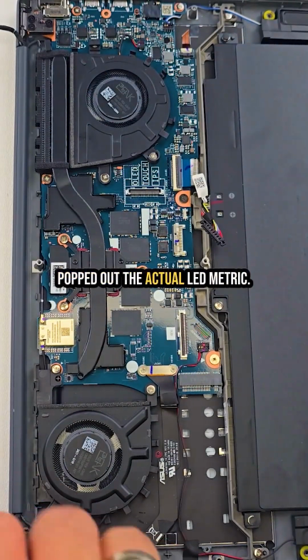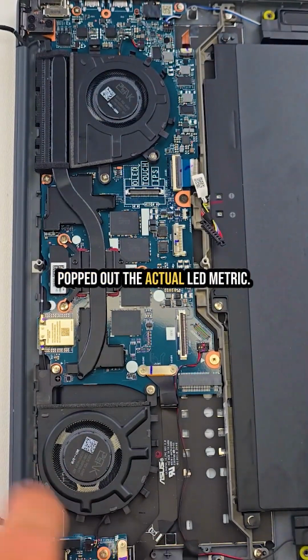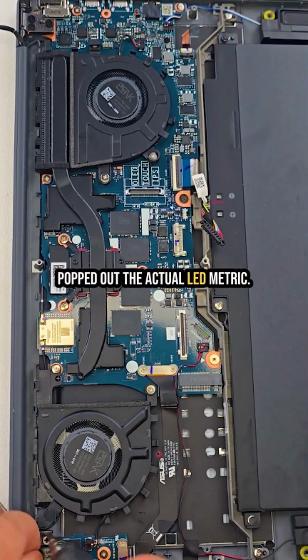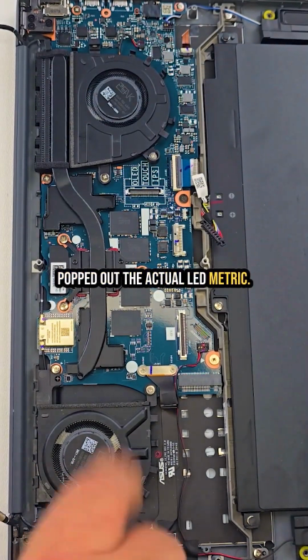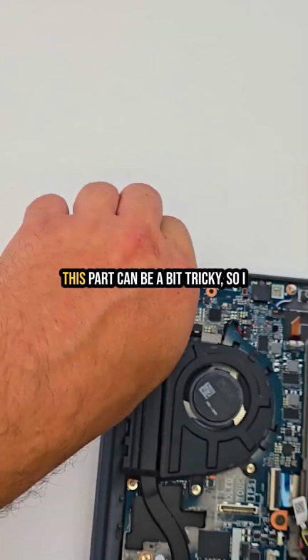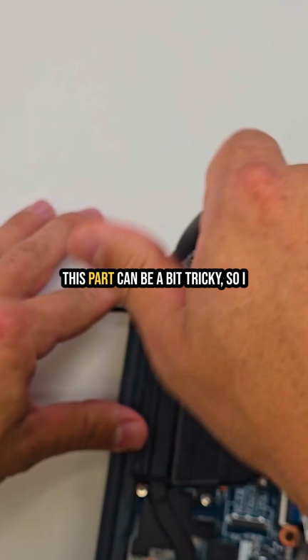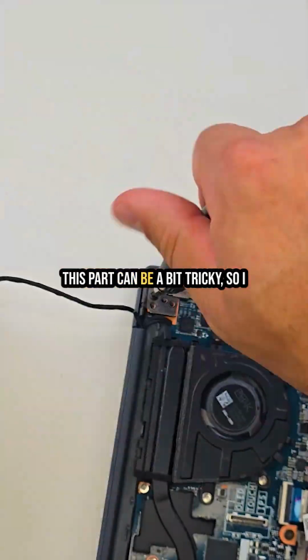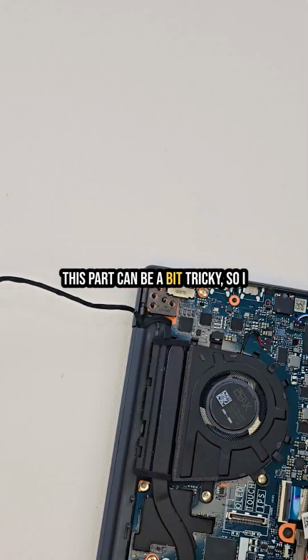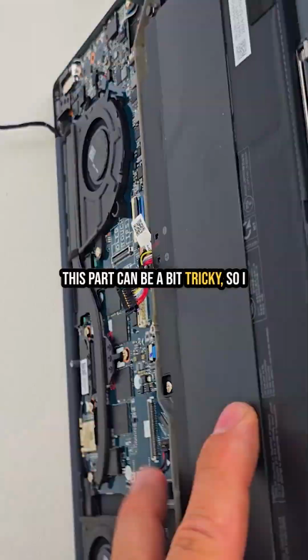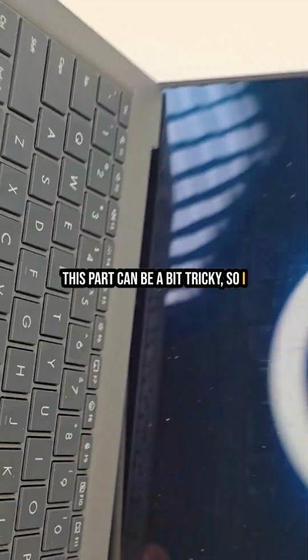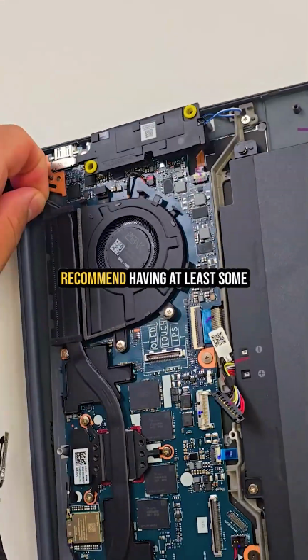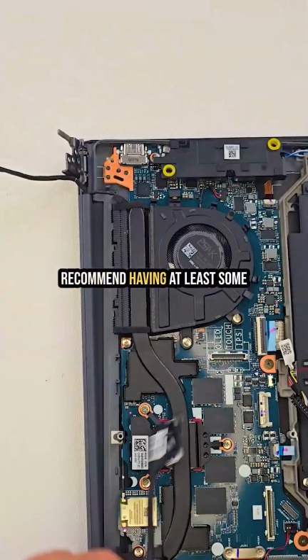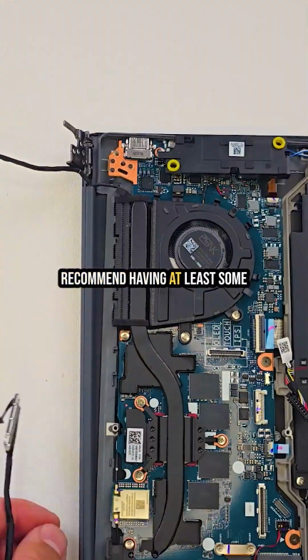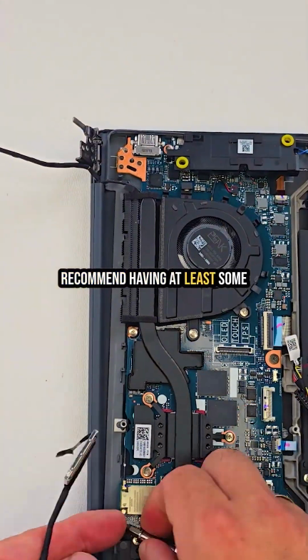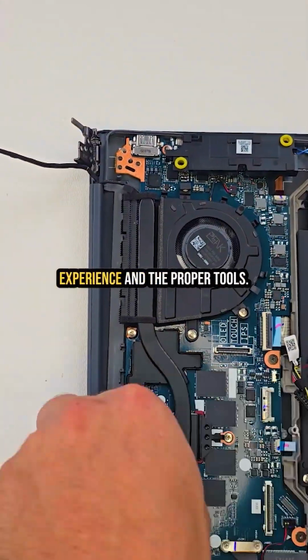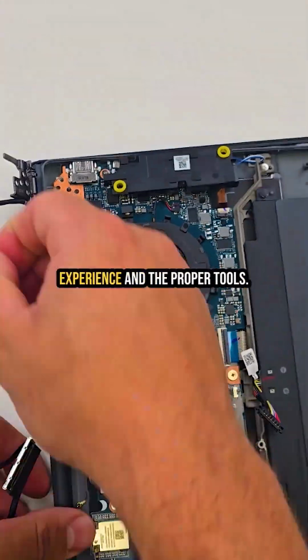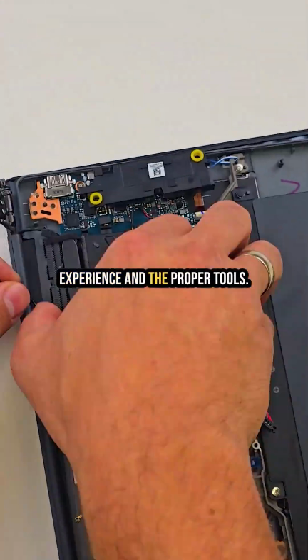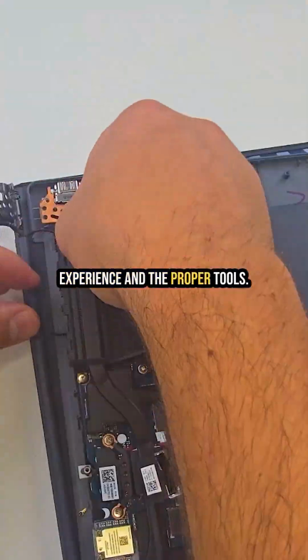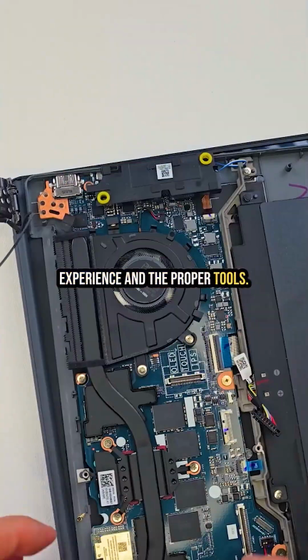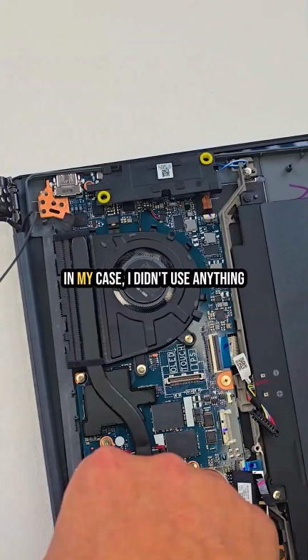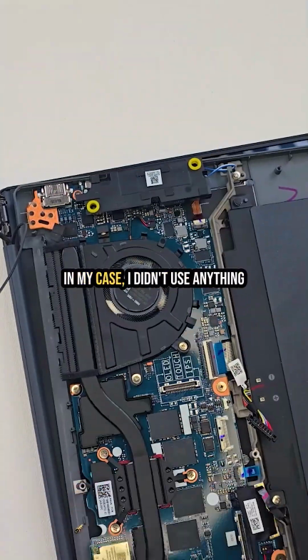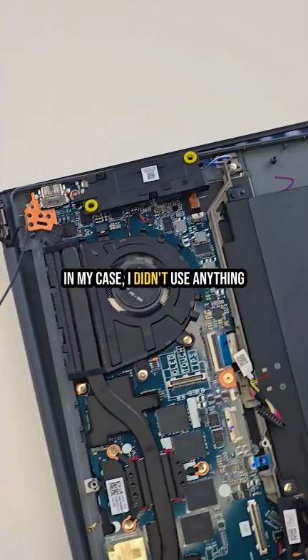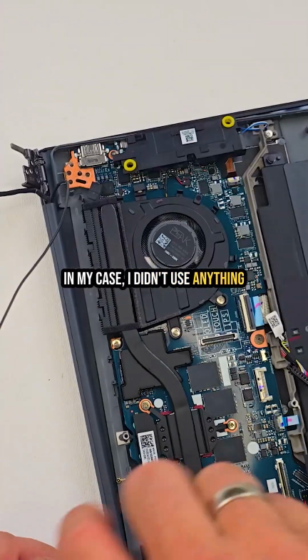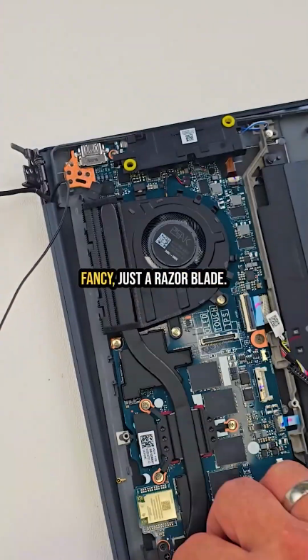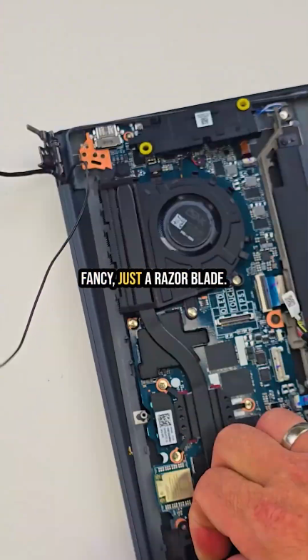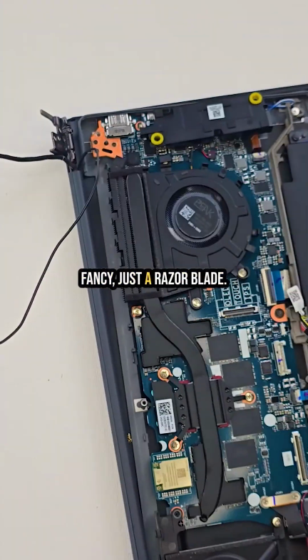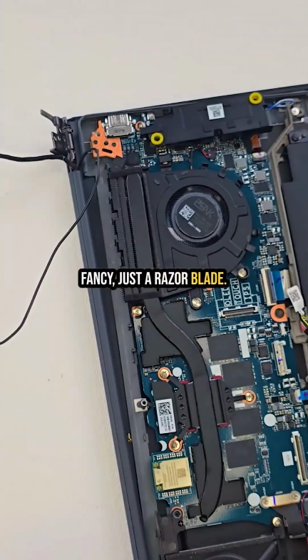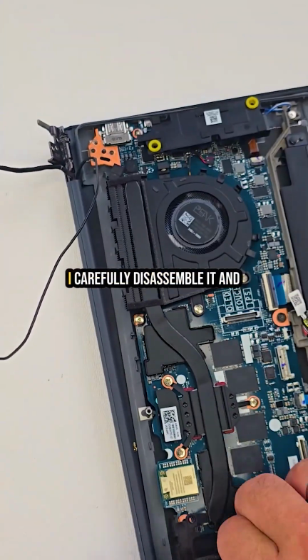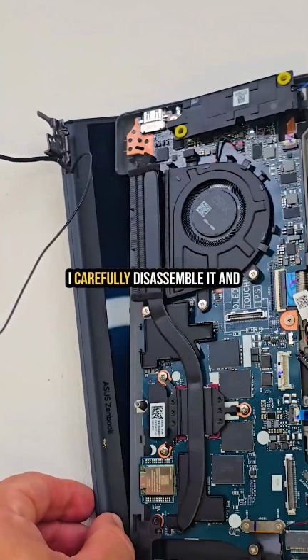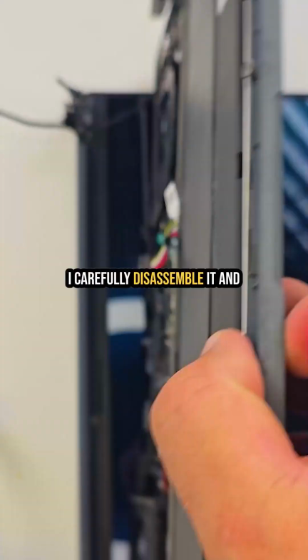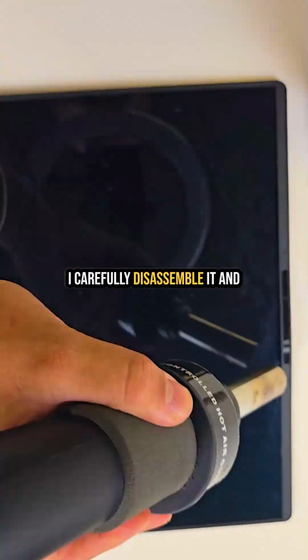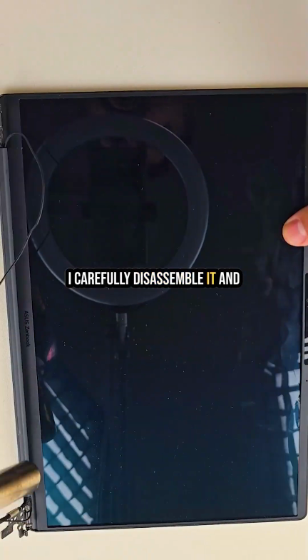I then popped out the actual LED matrix. This part can be a bit tricky, so I recommend having at least some experience and the proper tools. In my case I didn't use anything fancy — just a razor blade. I carefully disassembled it.